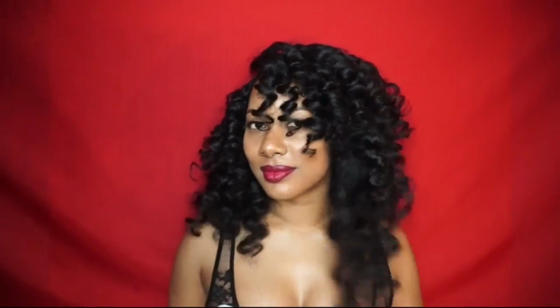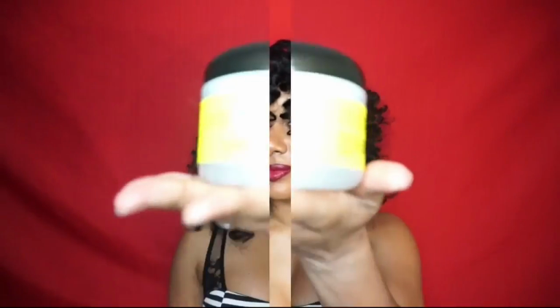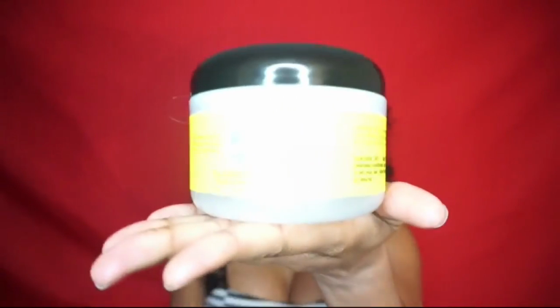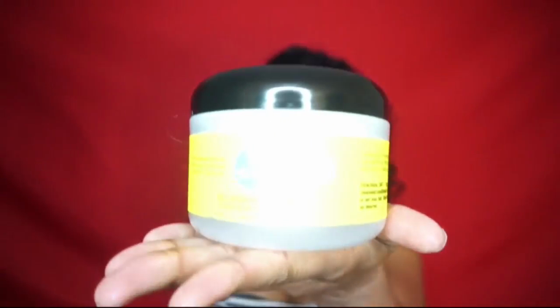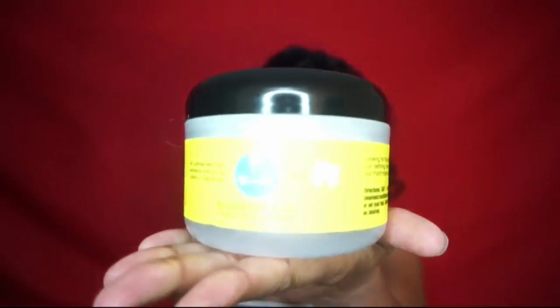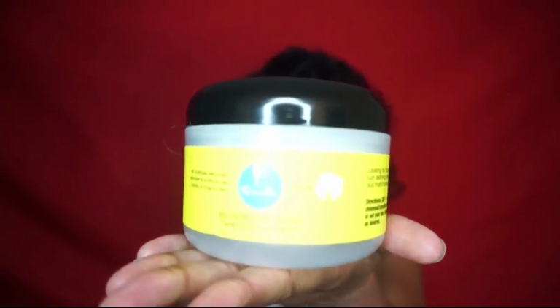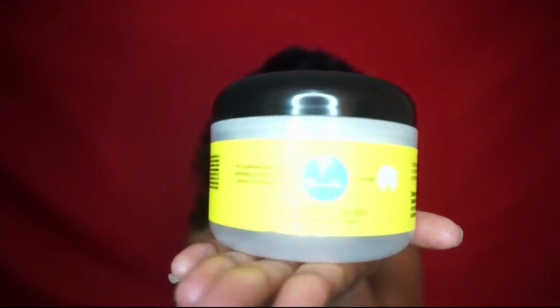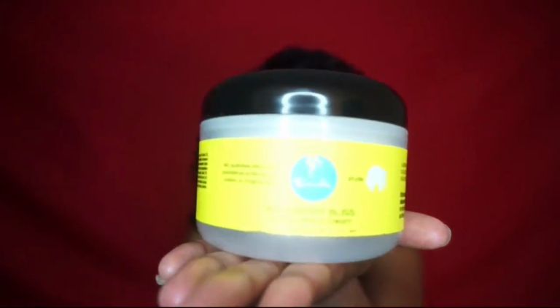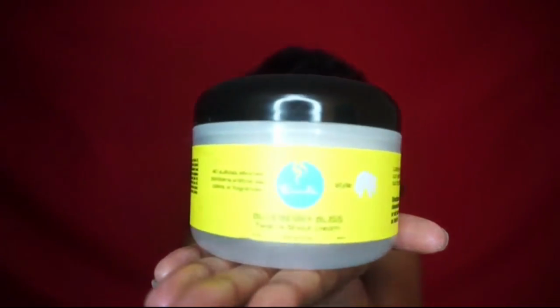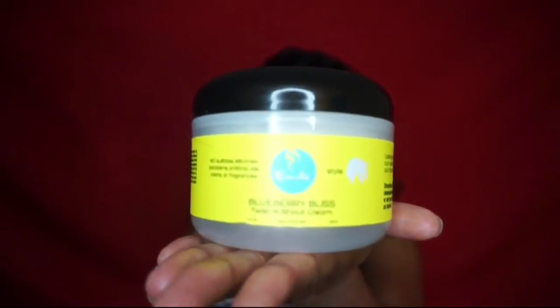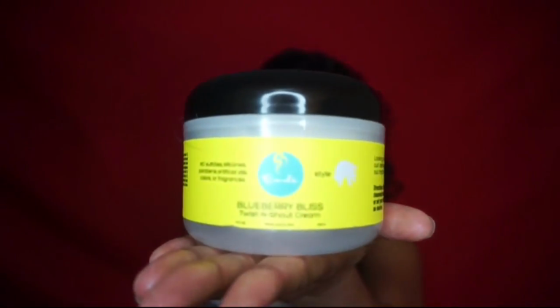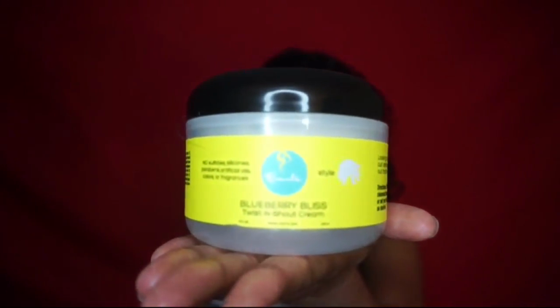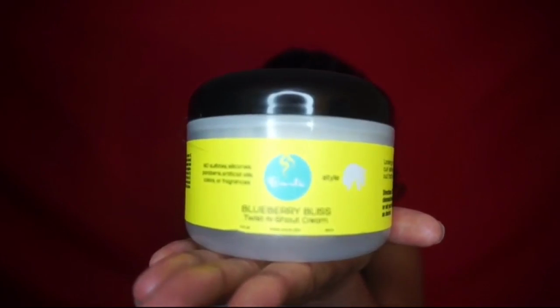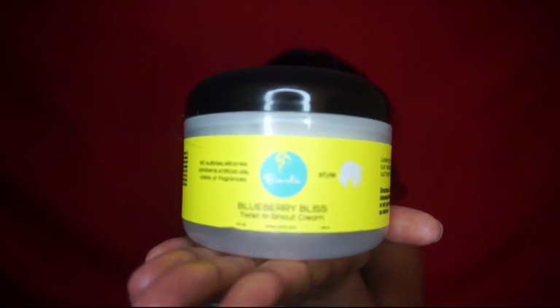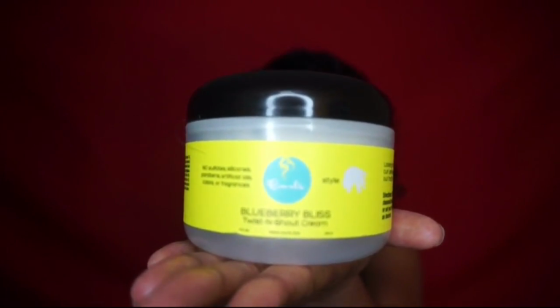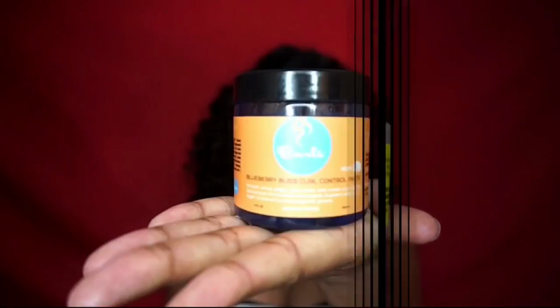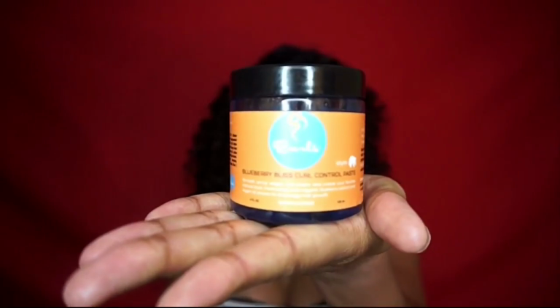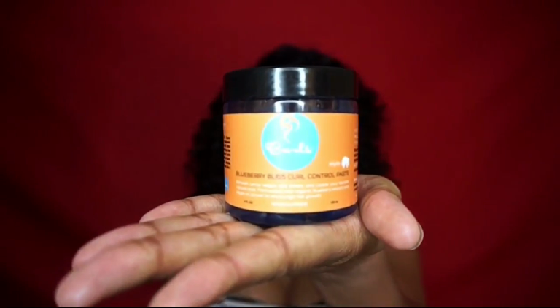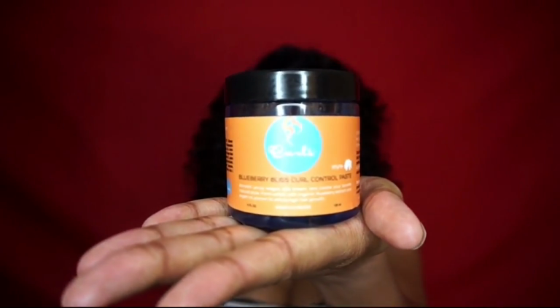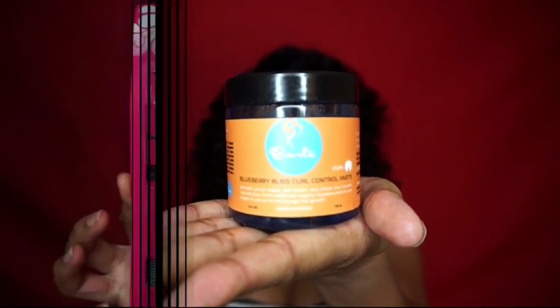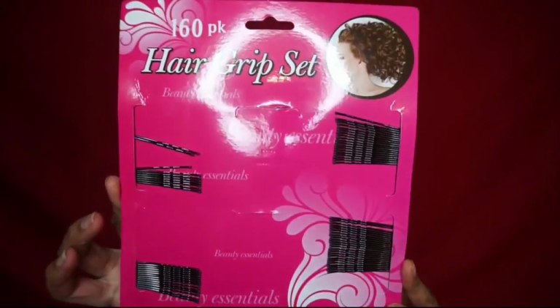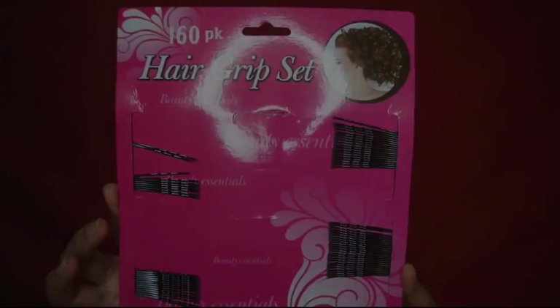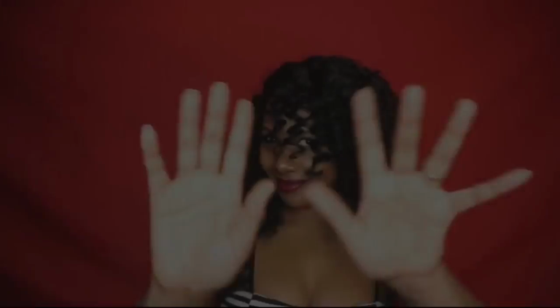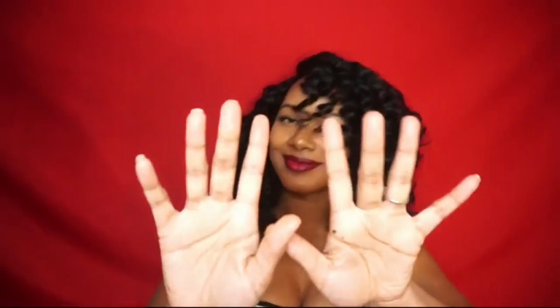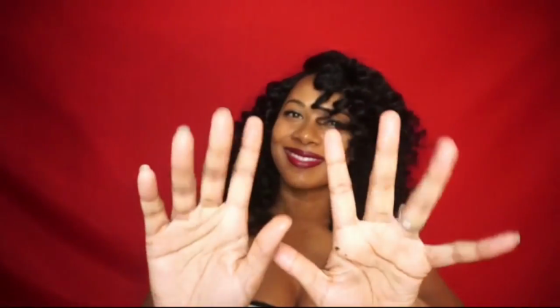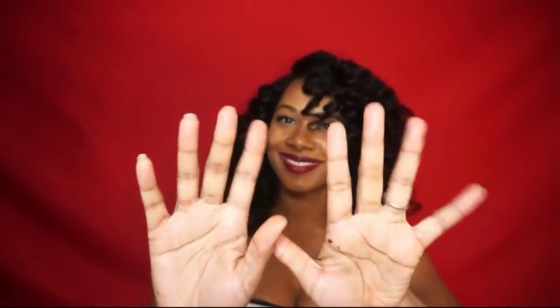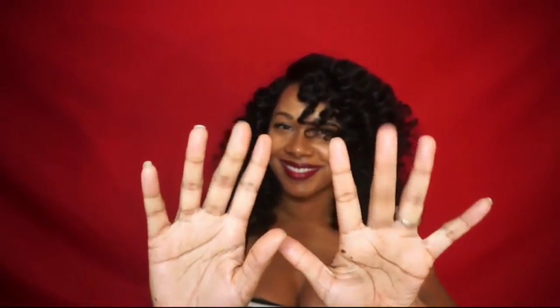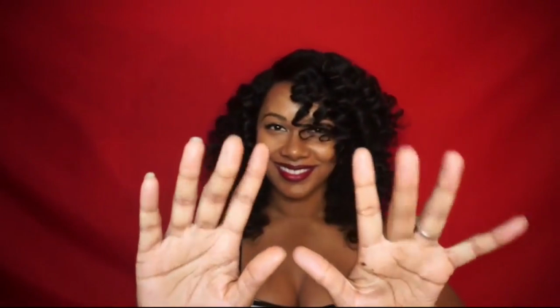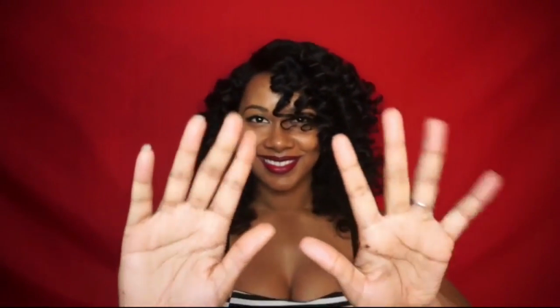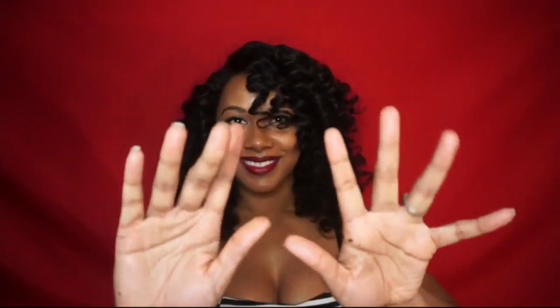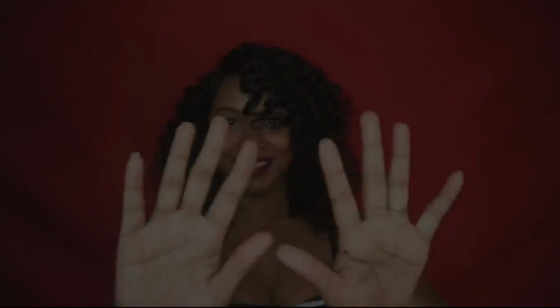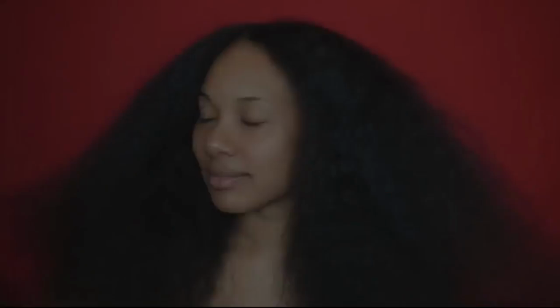So to achieve this style, I will be using the Curls Blueberry Bliss Twist and Shout Cream along with their Blueberry Bliss Control Paste, a lot of bobby pins, and my fingers. Yes, my fingers.